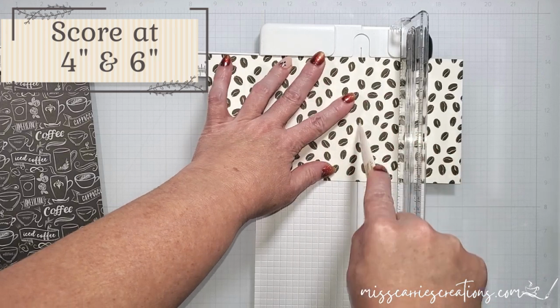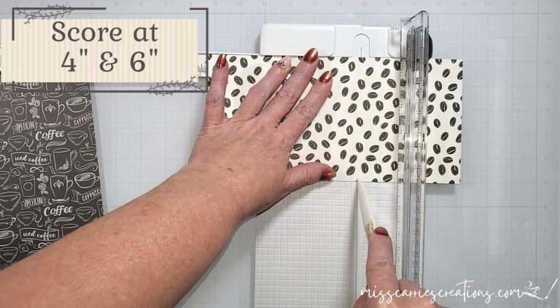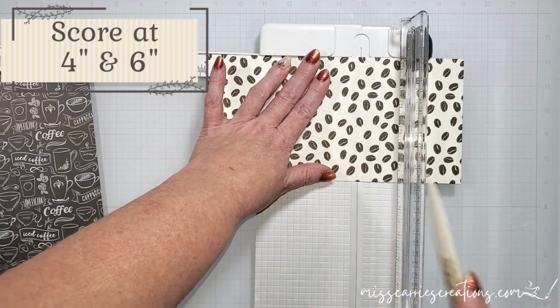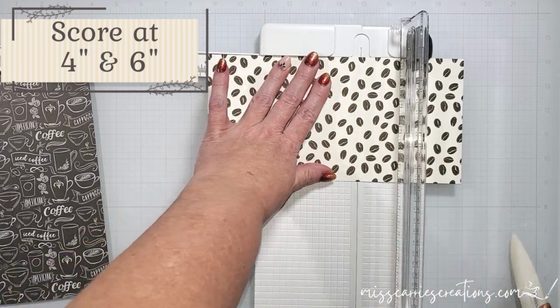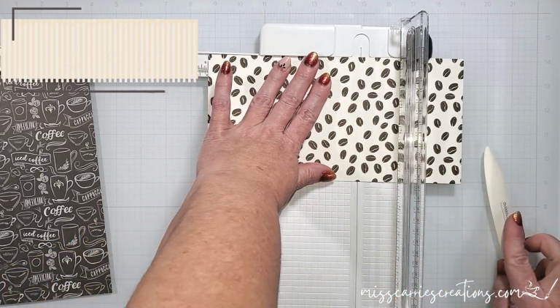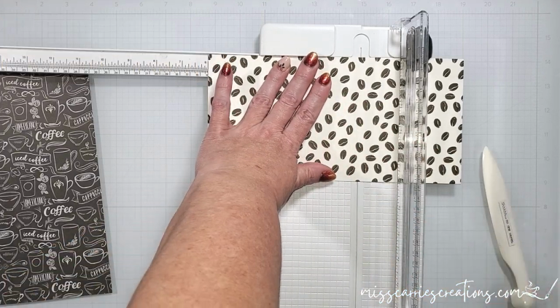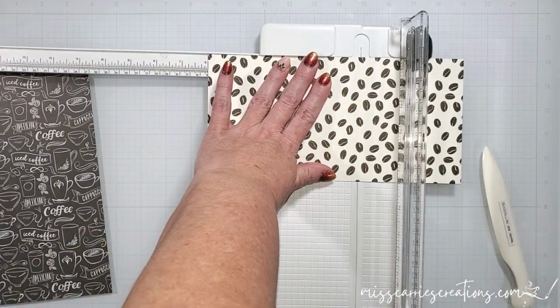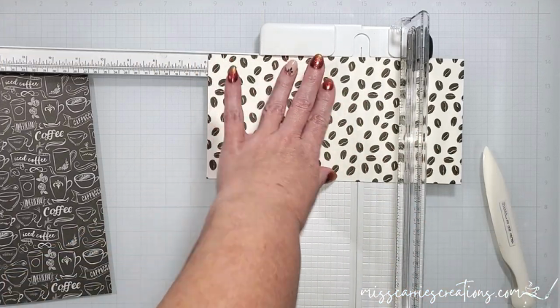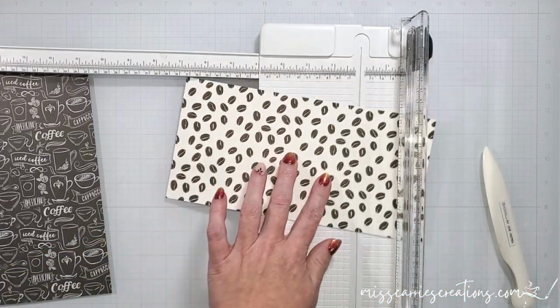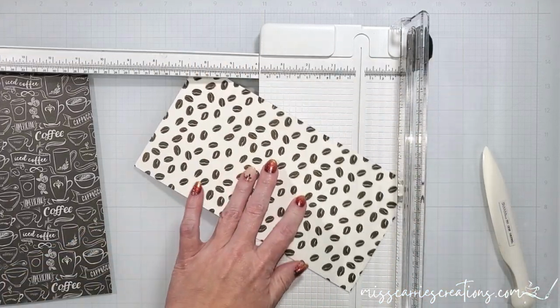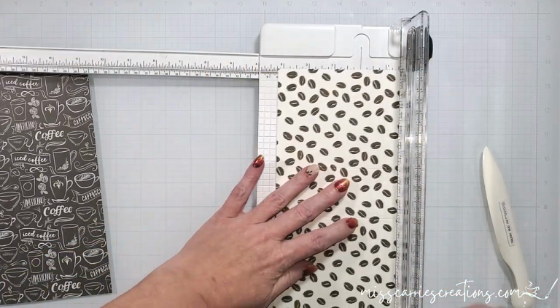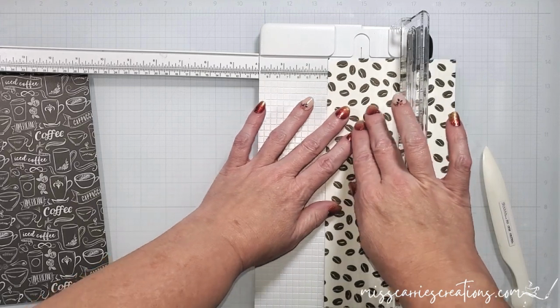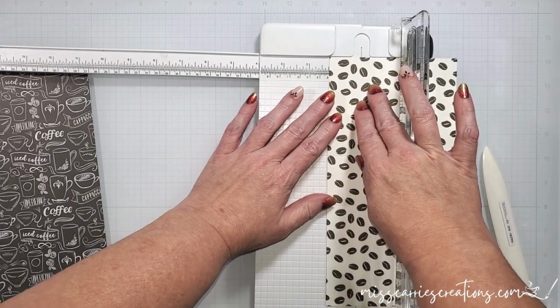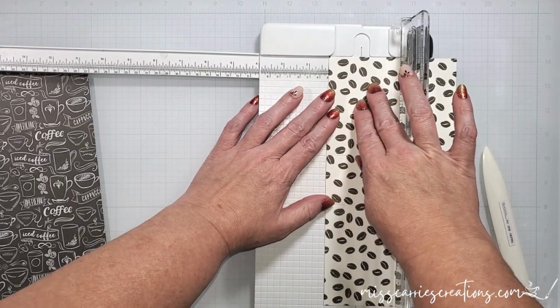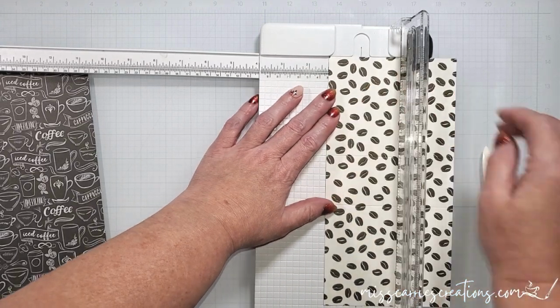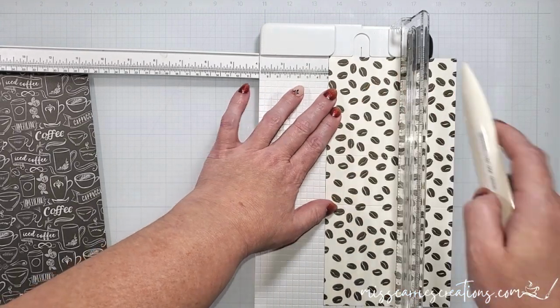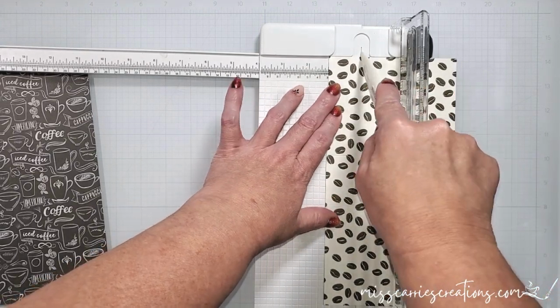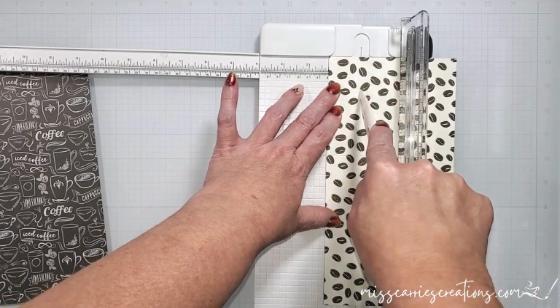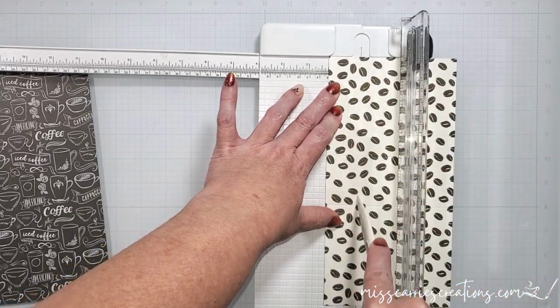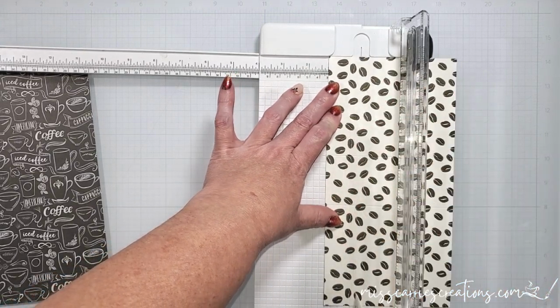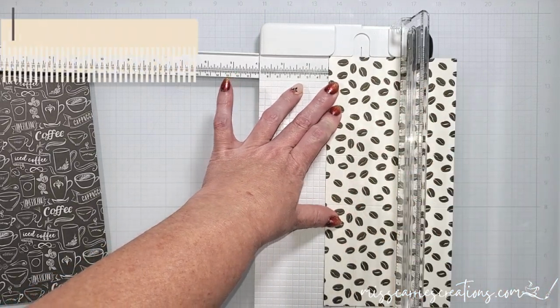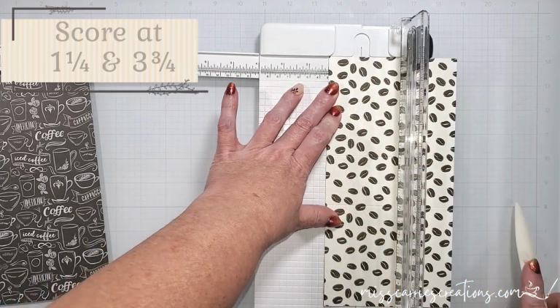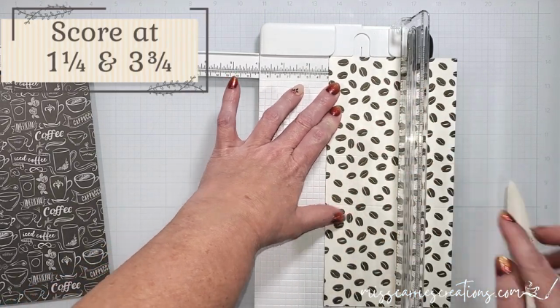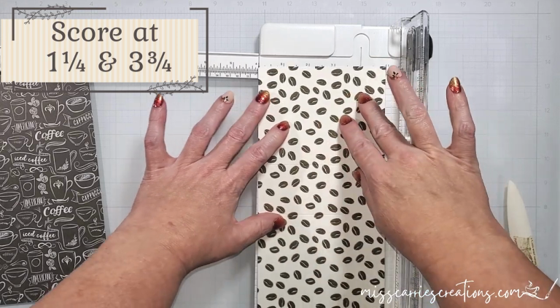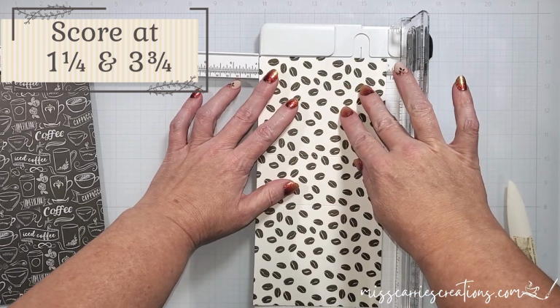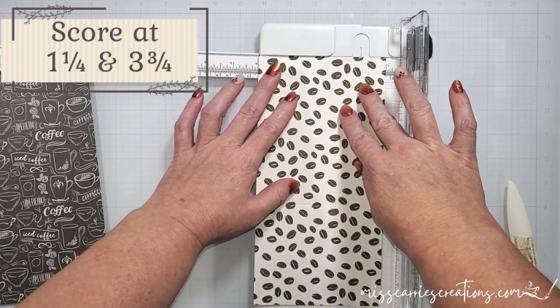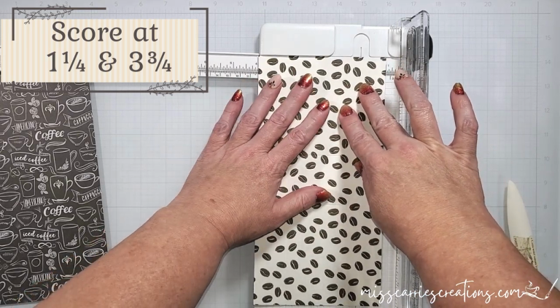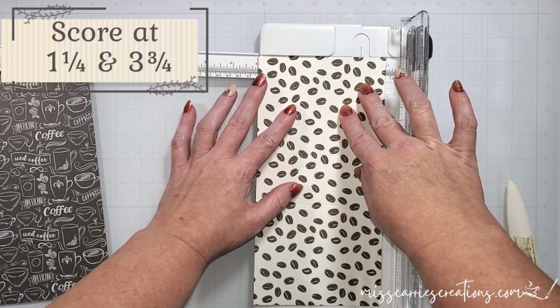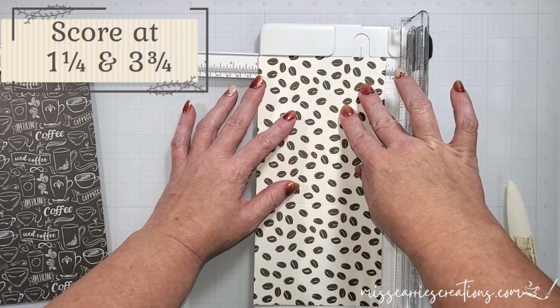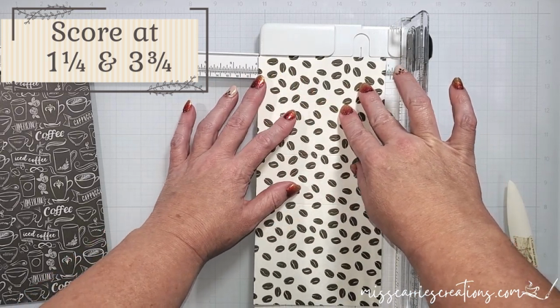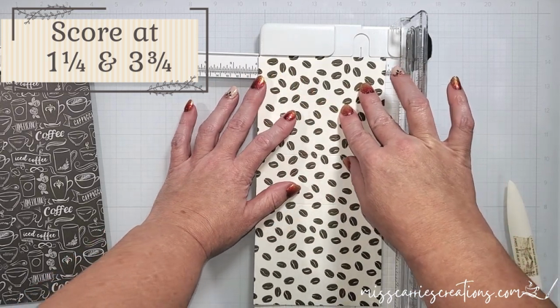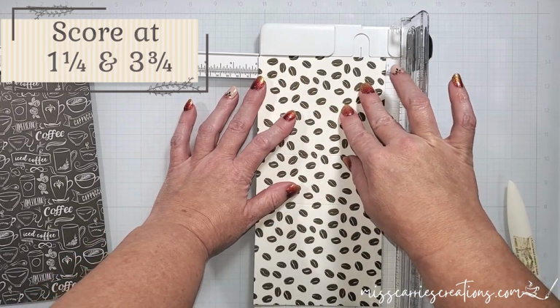I'm going to use a bone folder to score this piece at 4 inches and at 6 inches. Then I'm going to rotate this so that the 5 inch side is at the top. Using my bone folder, I'm going to score at 1 and 1/4 inches and 3 and 3/4 inches.